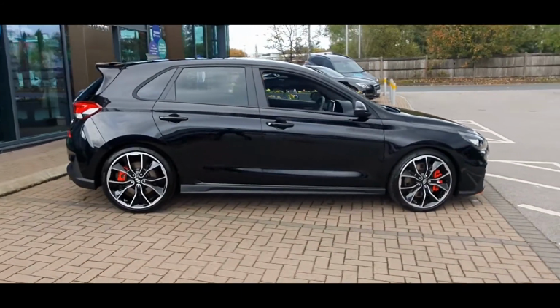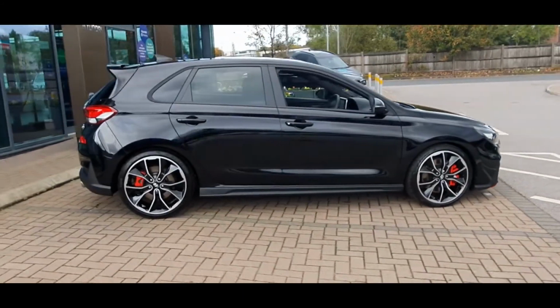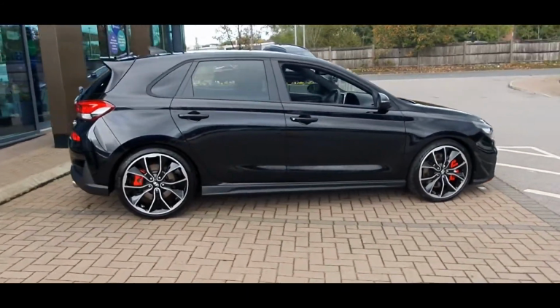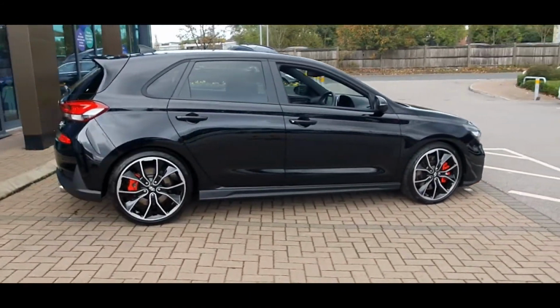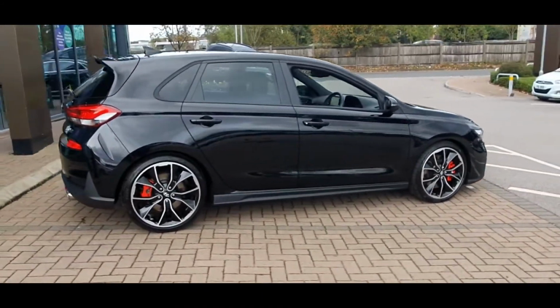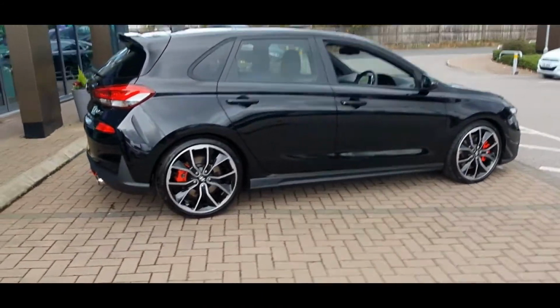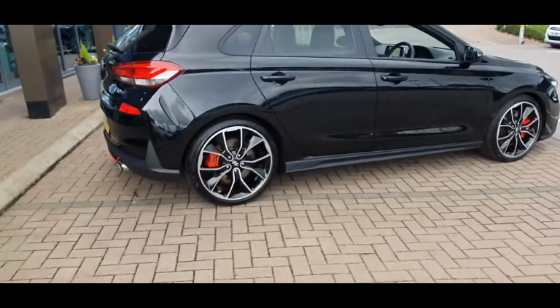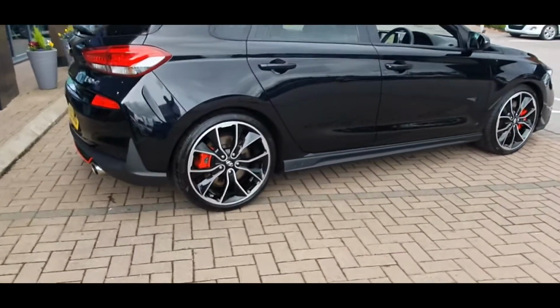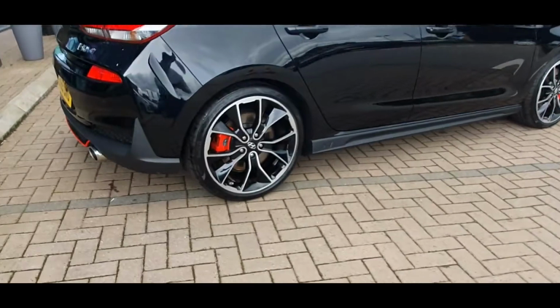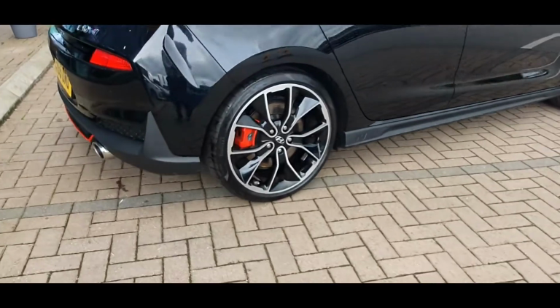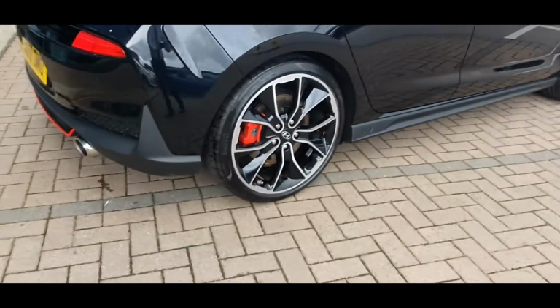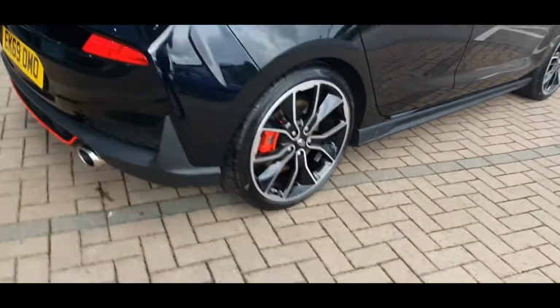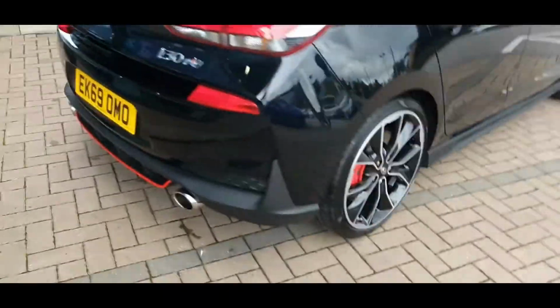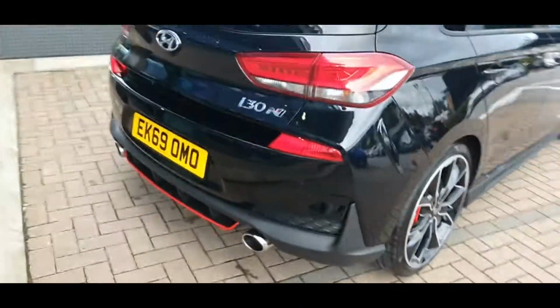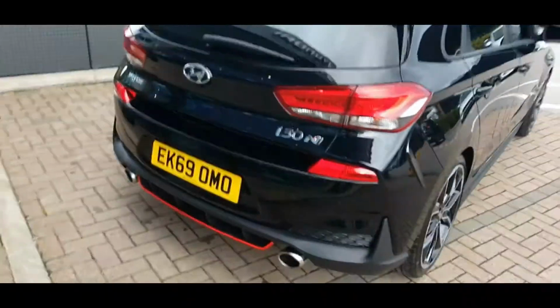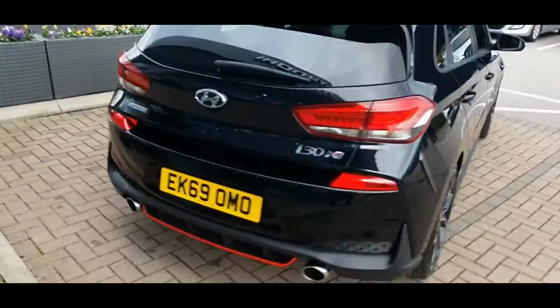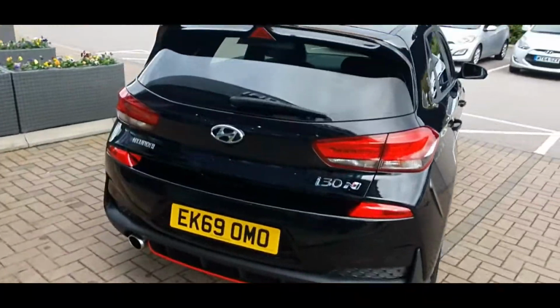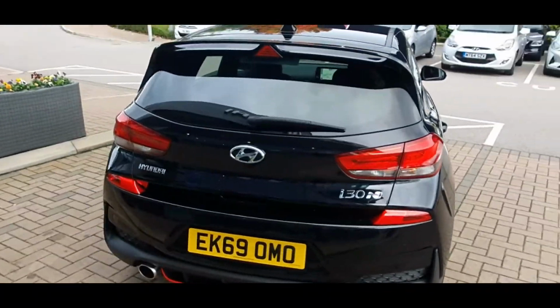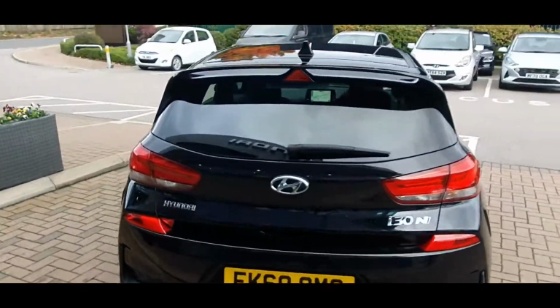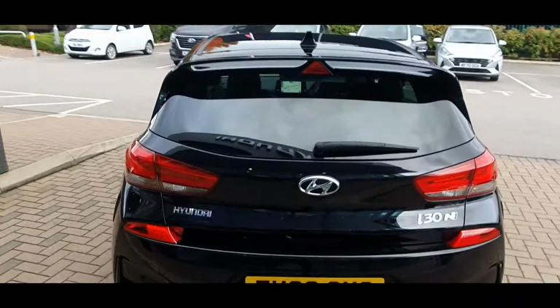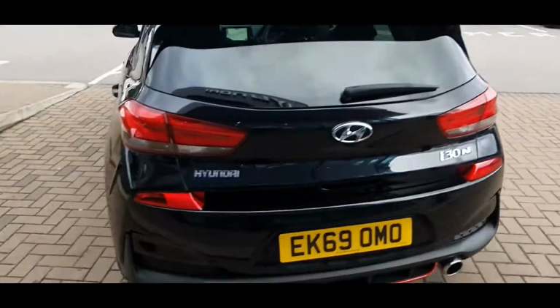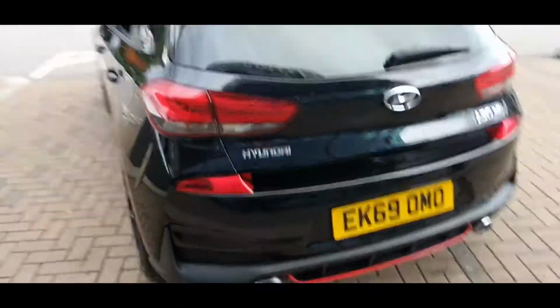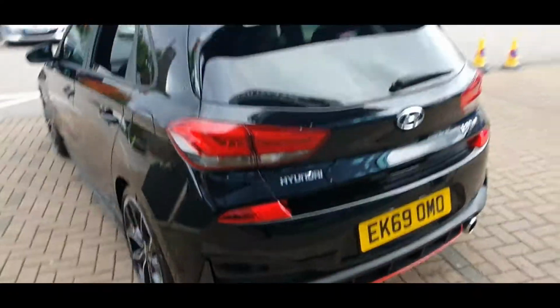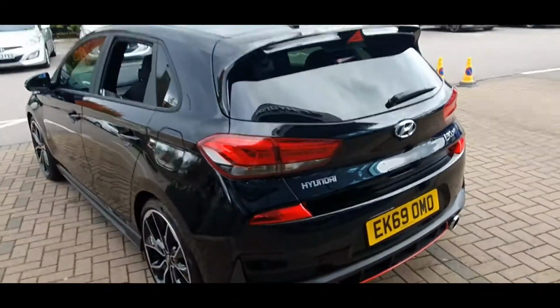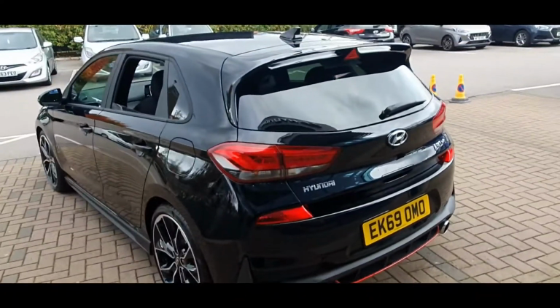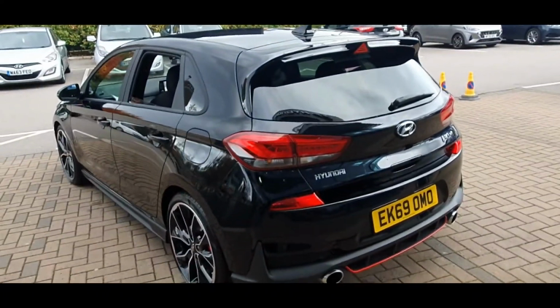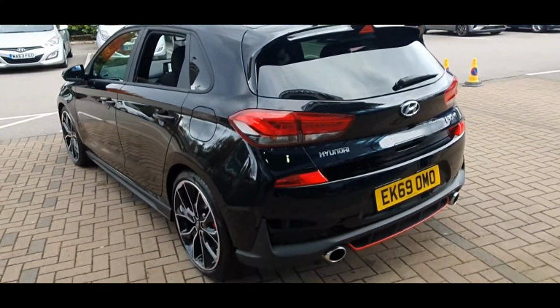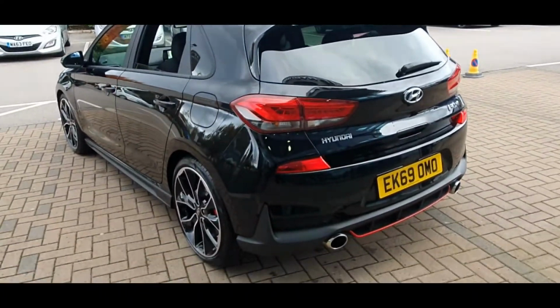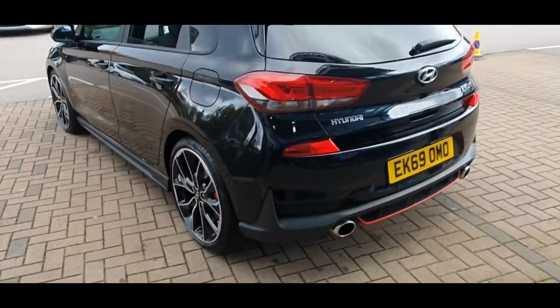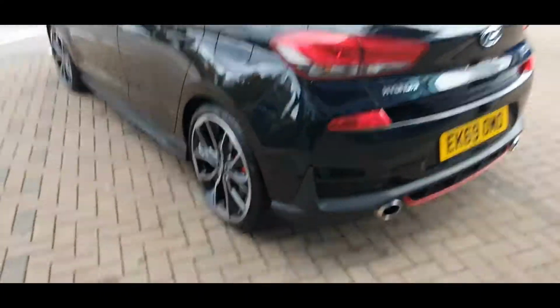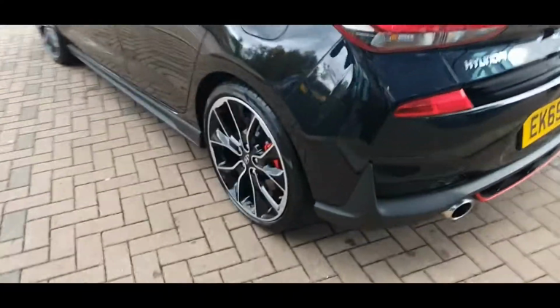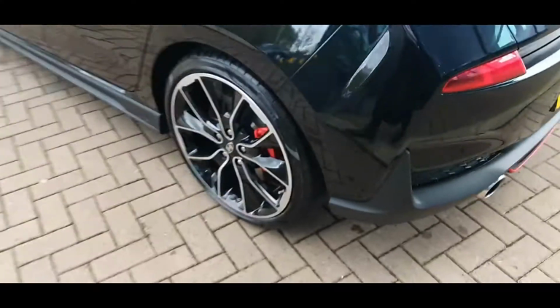This car was registered on 27th September 2019 and the mileage currently stands at 95 miles. It comes with a full manufacturer service history and as you can see the car is in fantastic condition, and includes the following specification highlights.